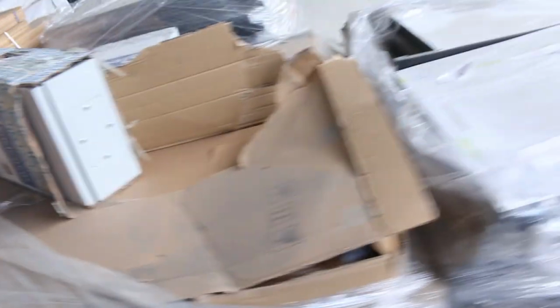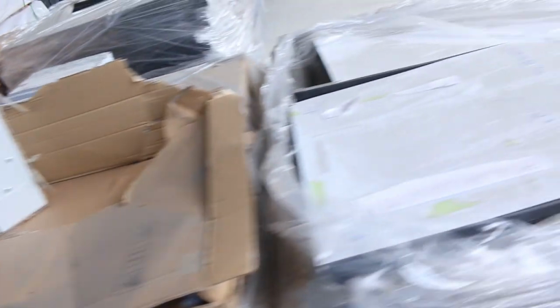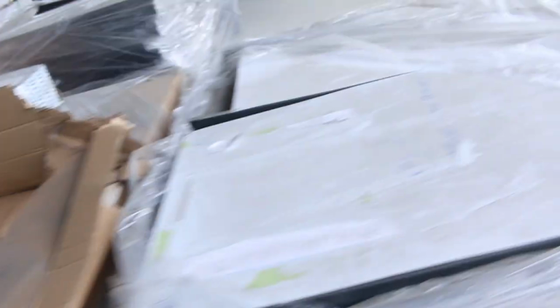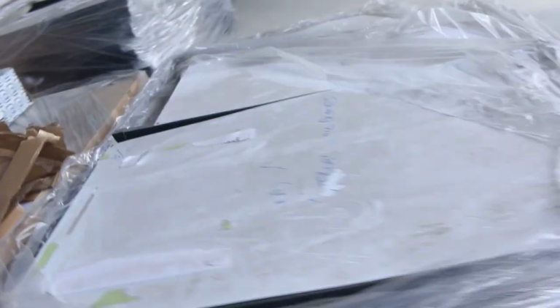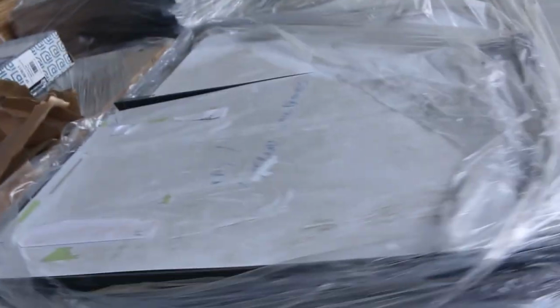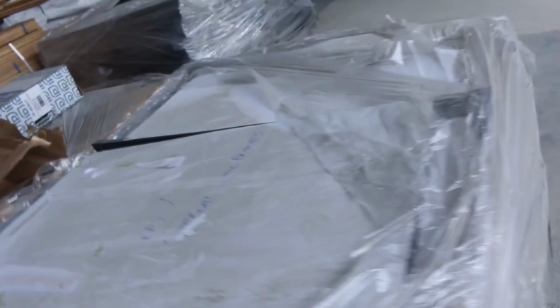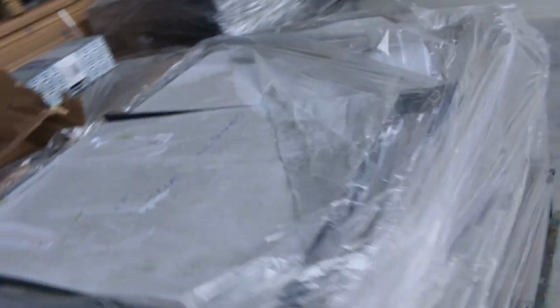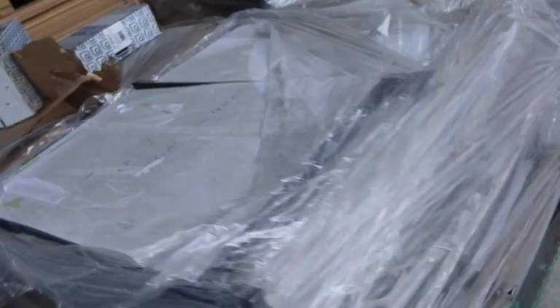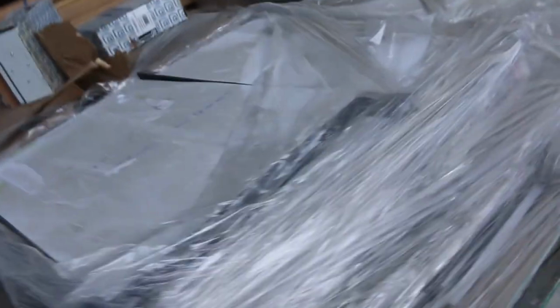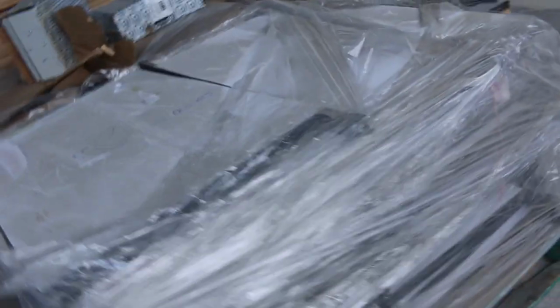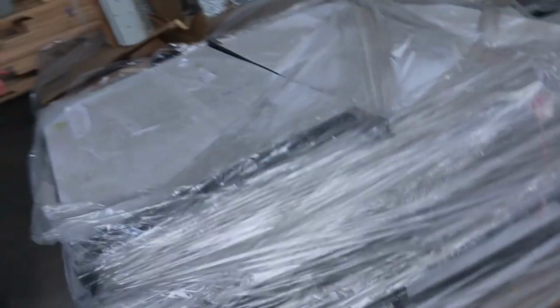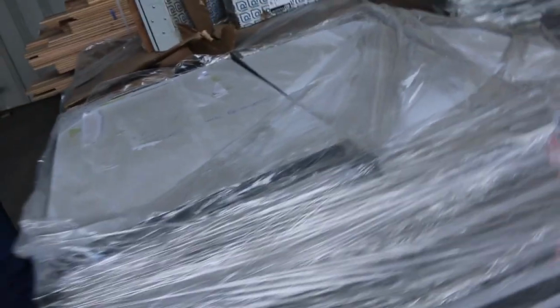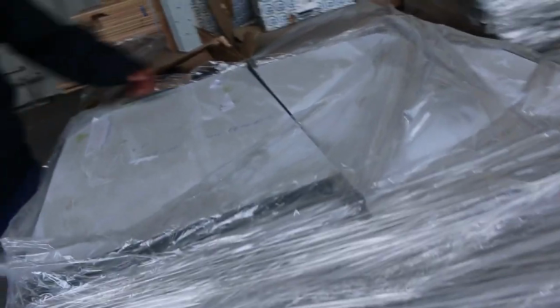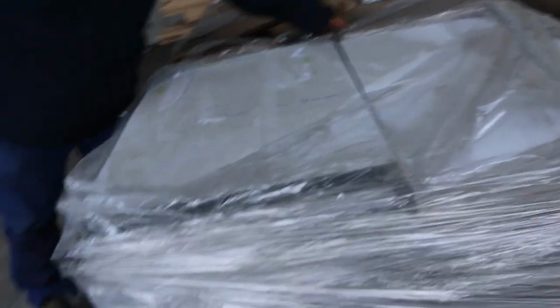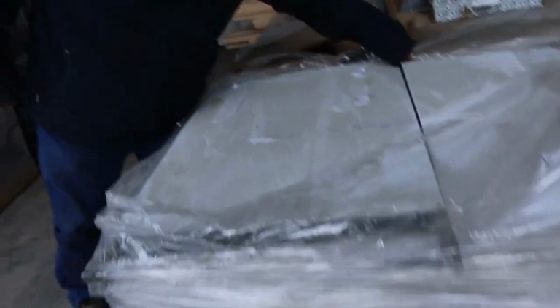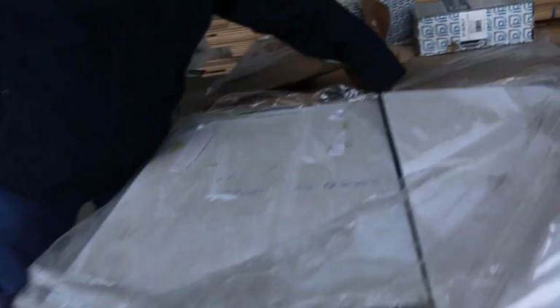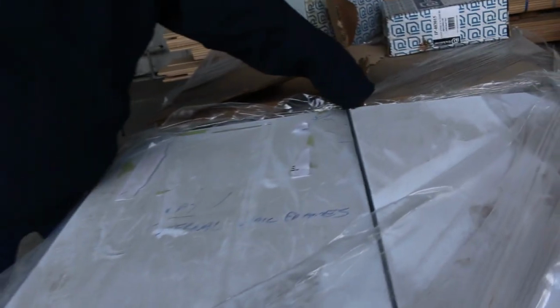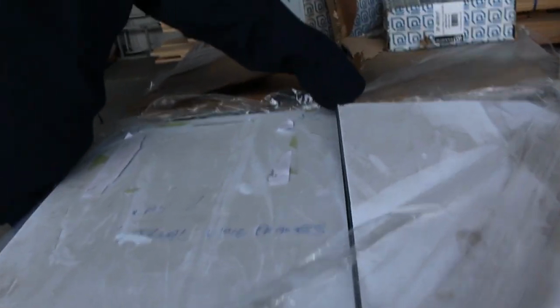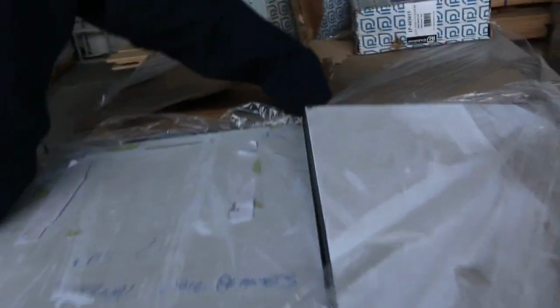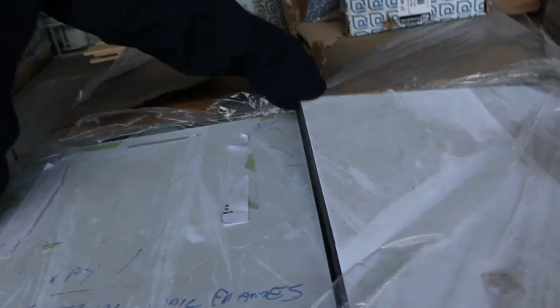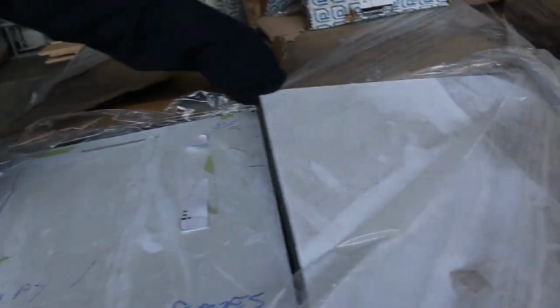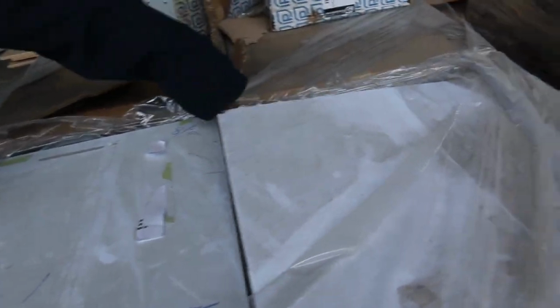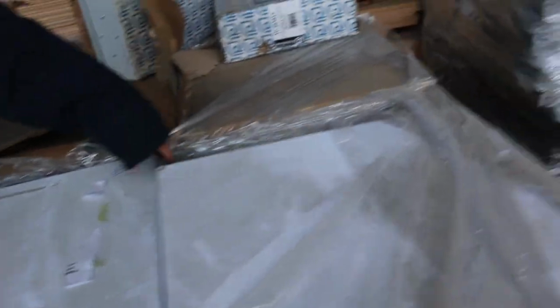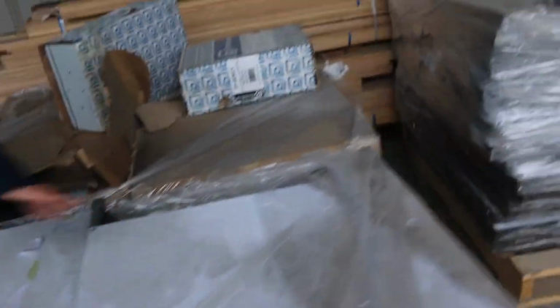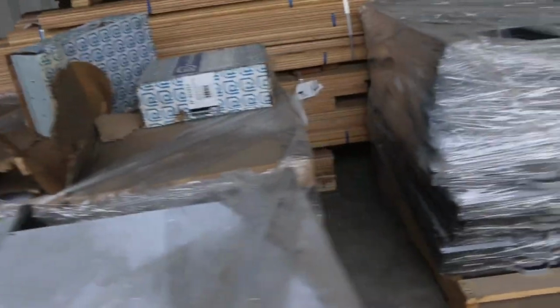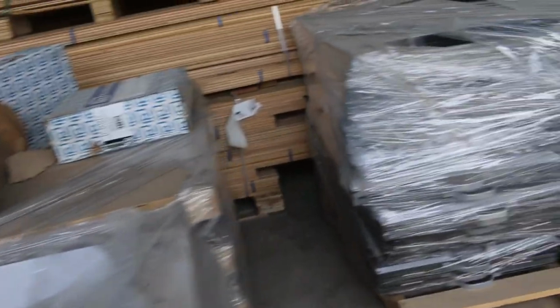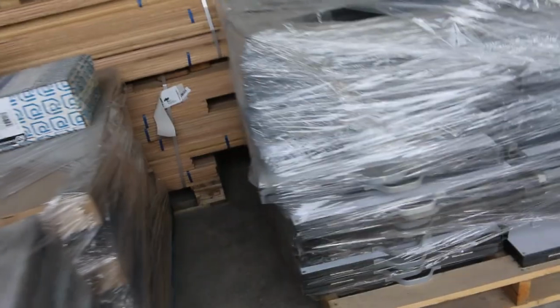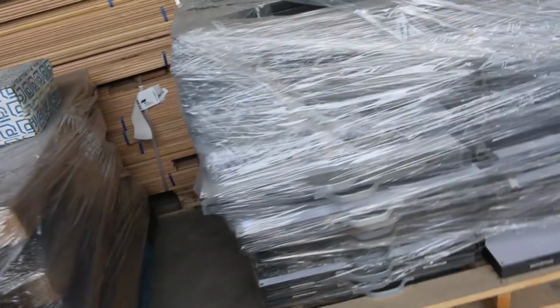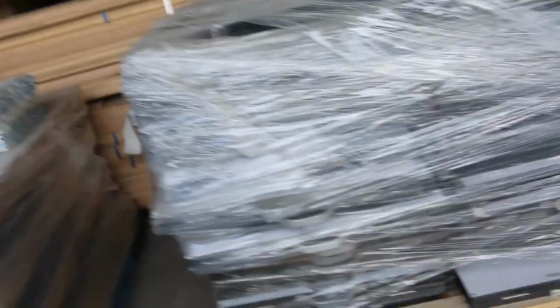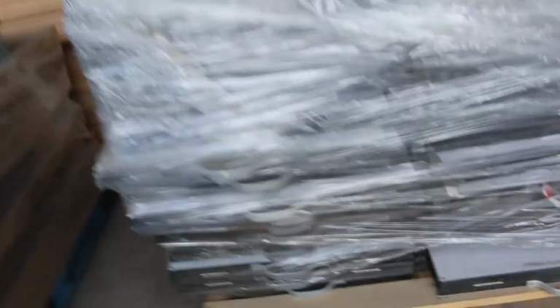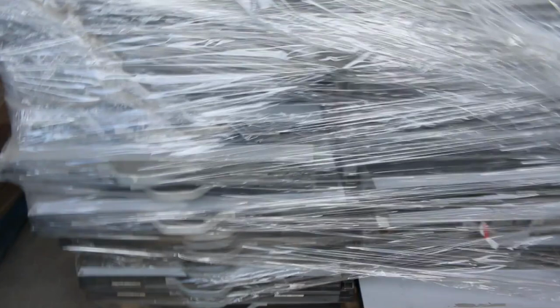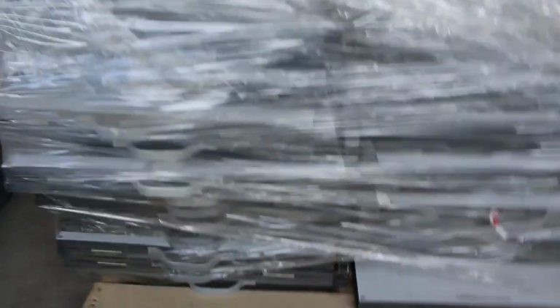We've got three pallets here of assorted A-frame sign boards — the sort of stuff you see at the front of shops with advertising on it. Three pallets of those, unreserved to be cleared tomorrow.